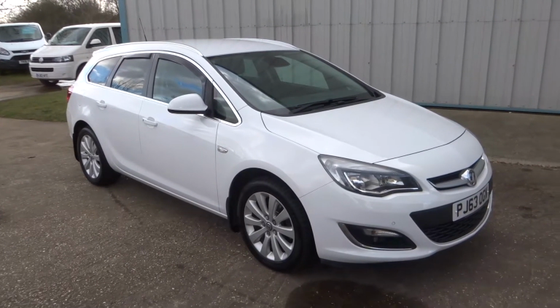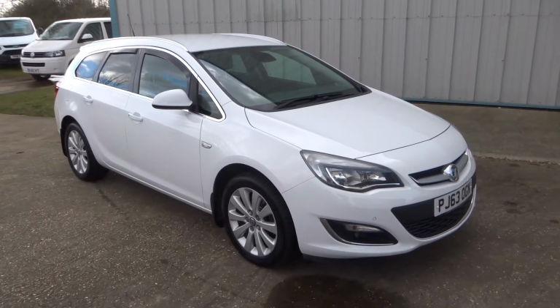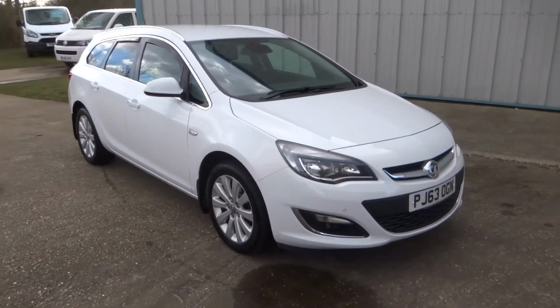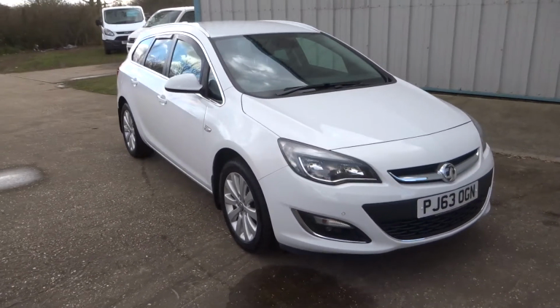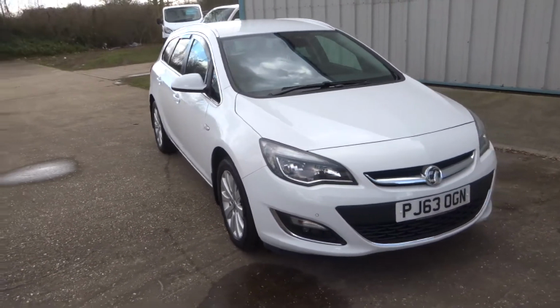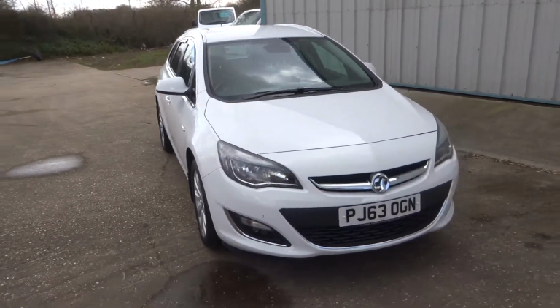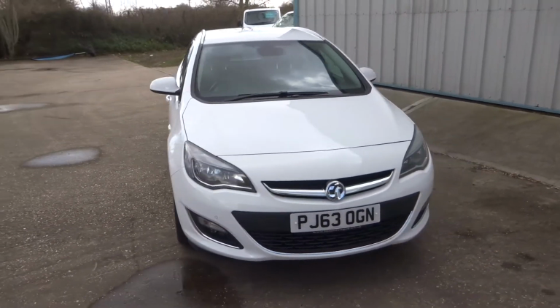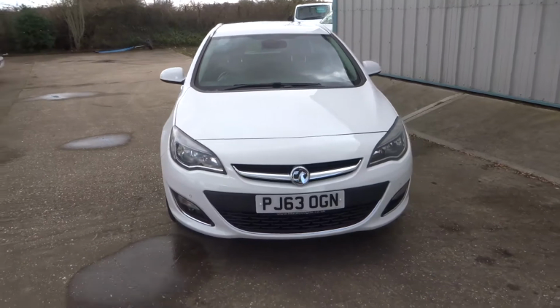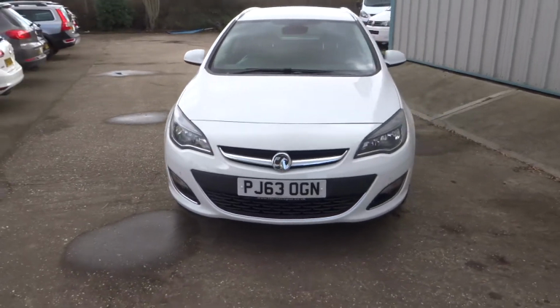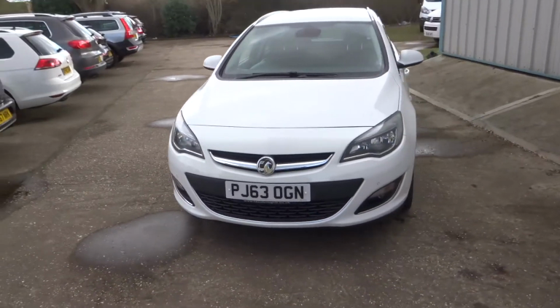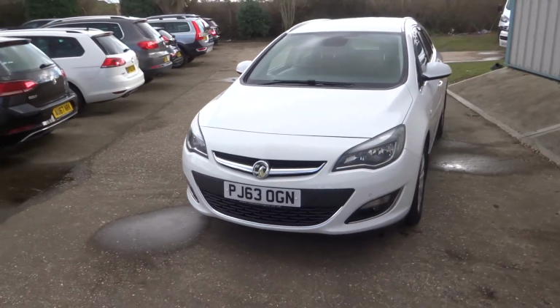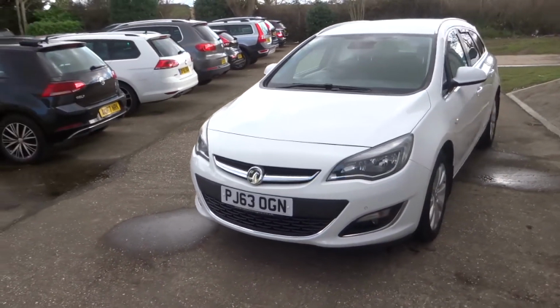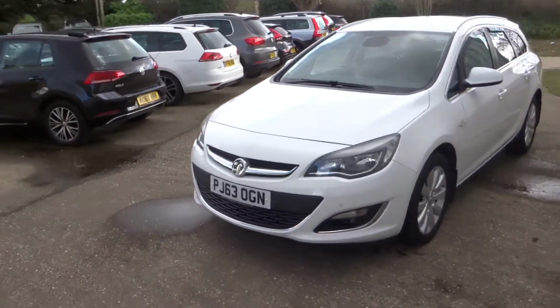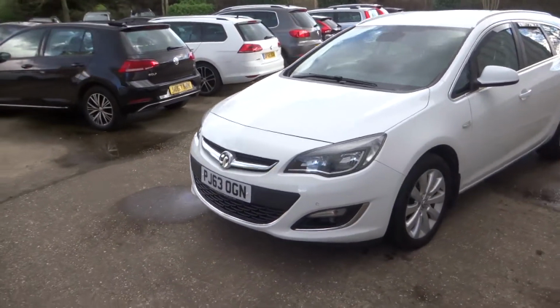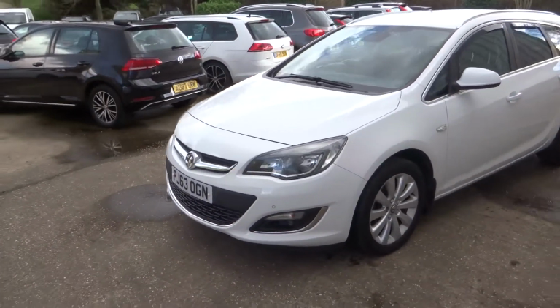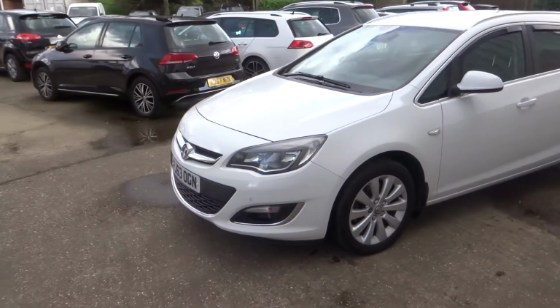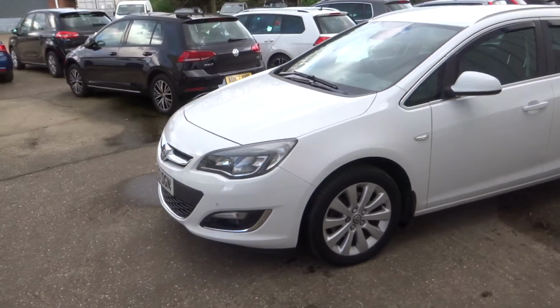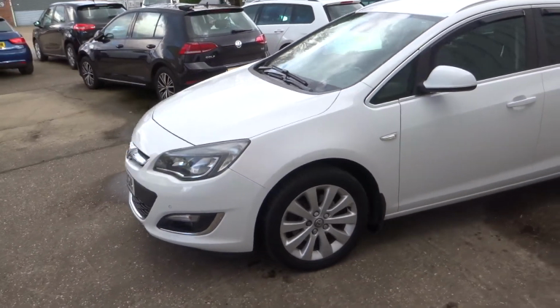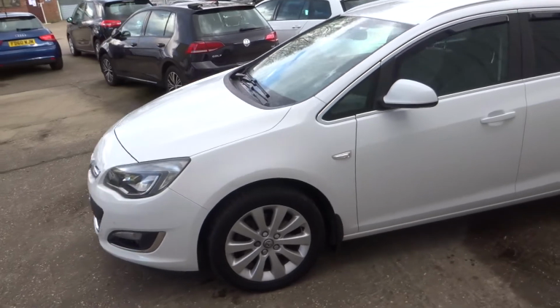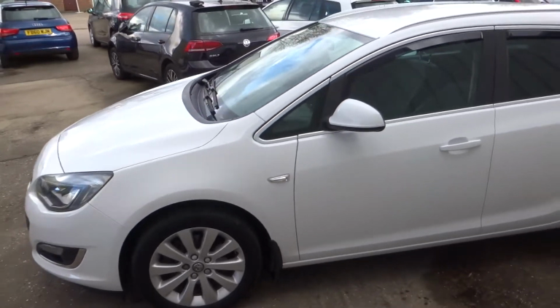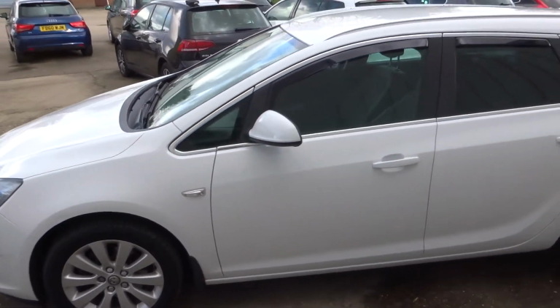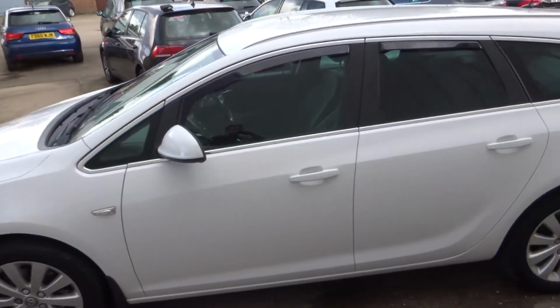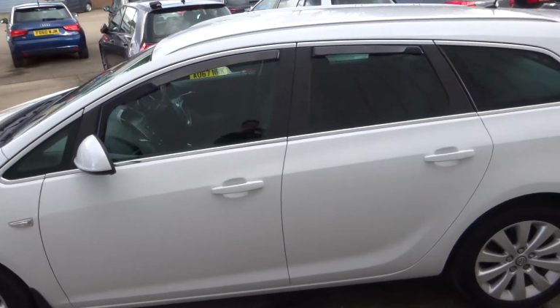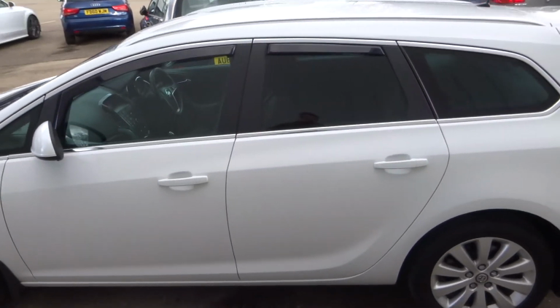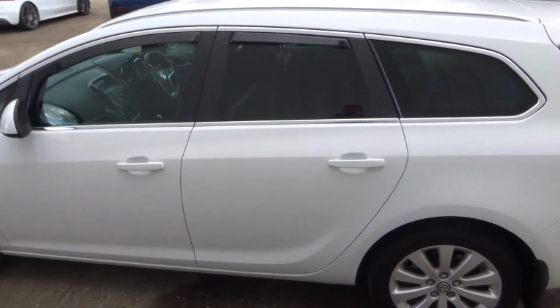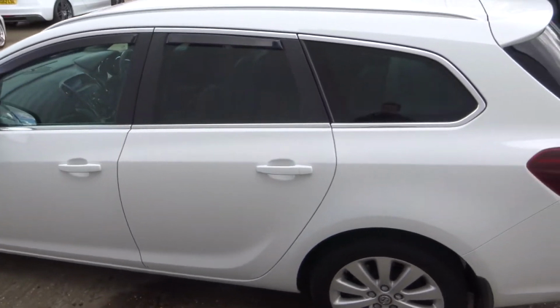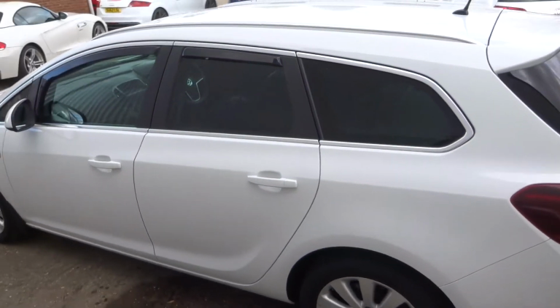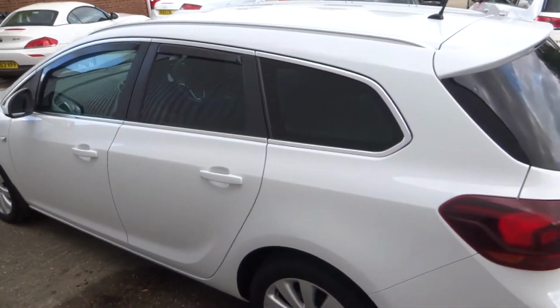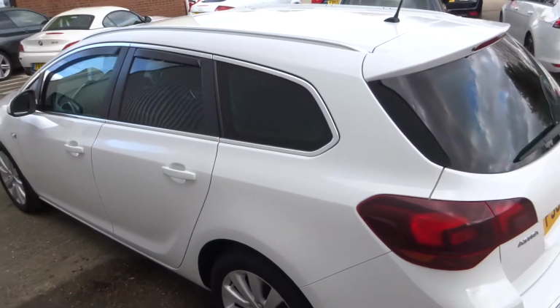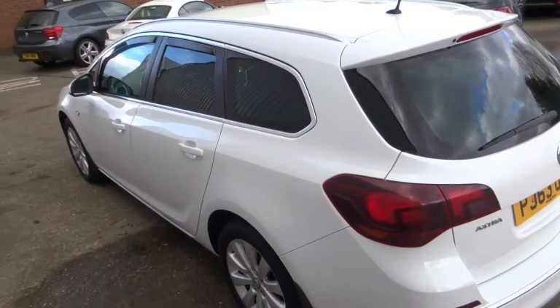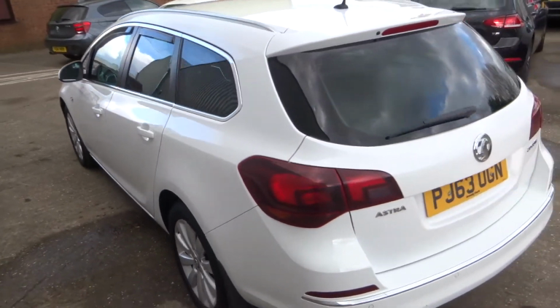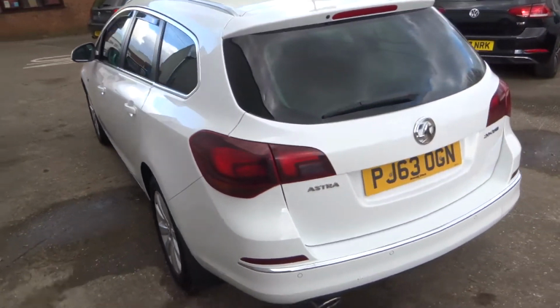Here we have this lovely Vauxhall Astra Estate. It's the 2.0L CDTI SE spec, in white, with front and rear parking sensors, privacy glass, and wind deflectors on the windows.